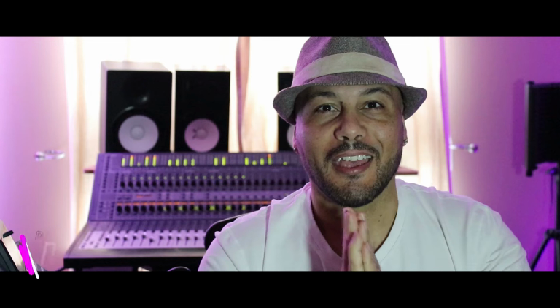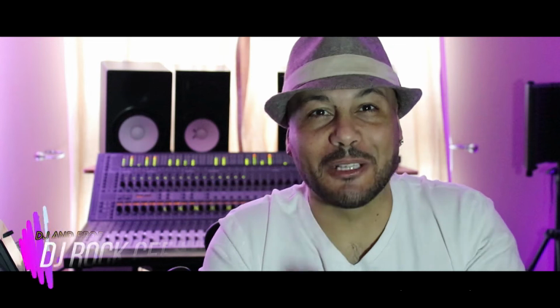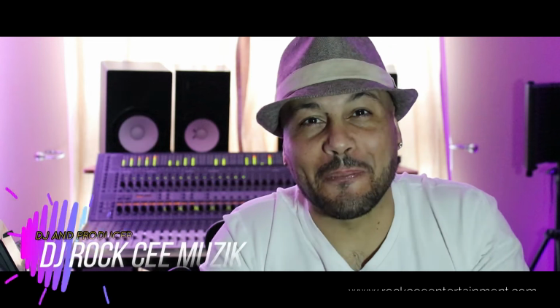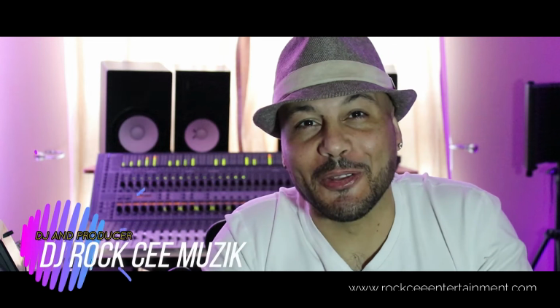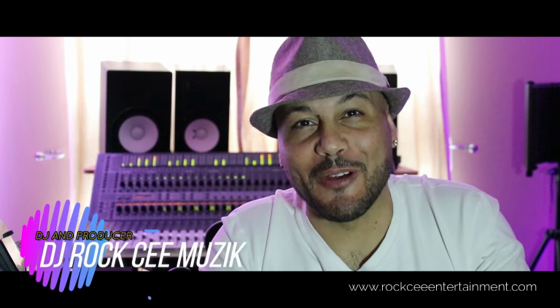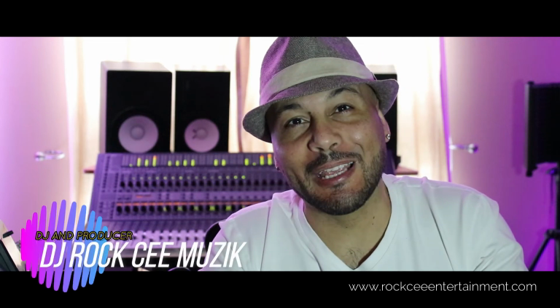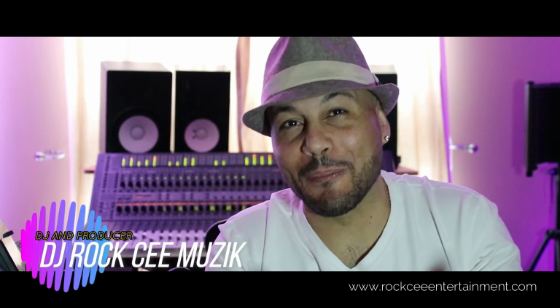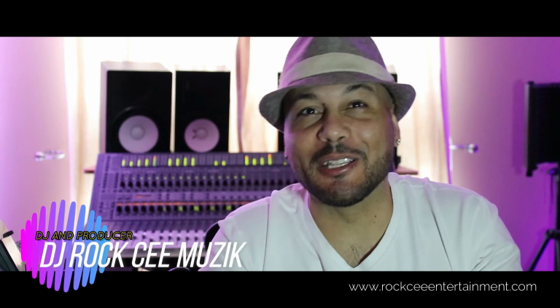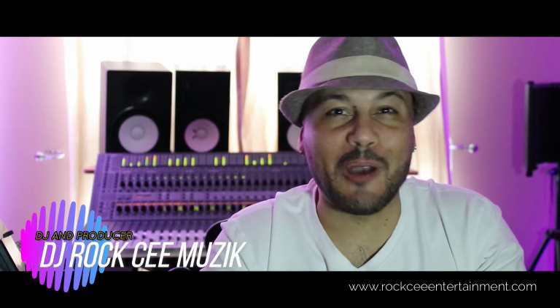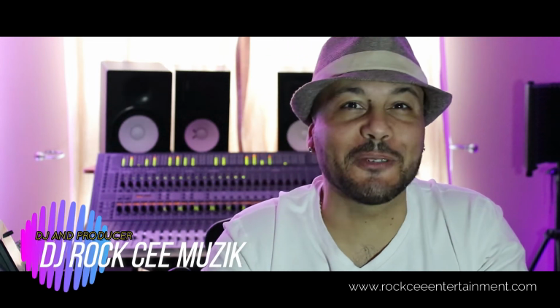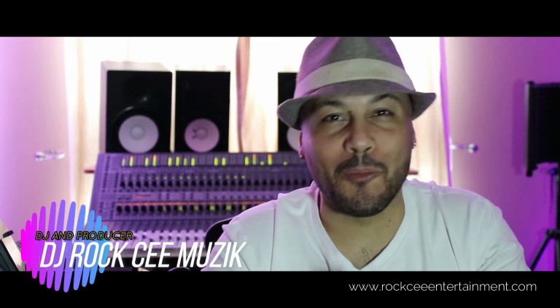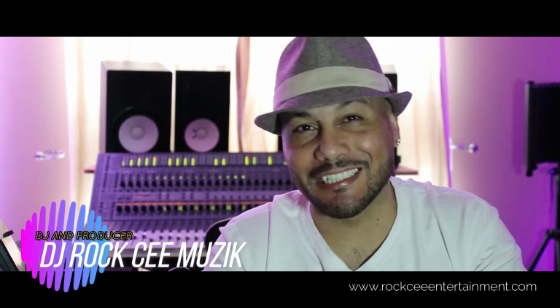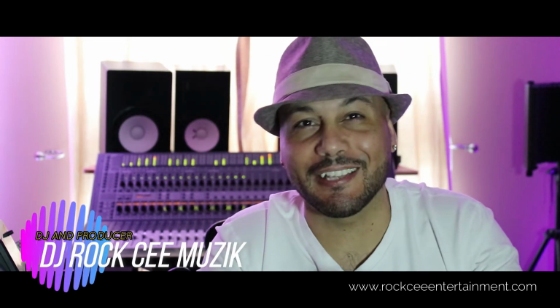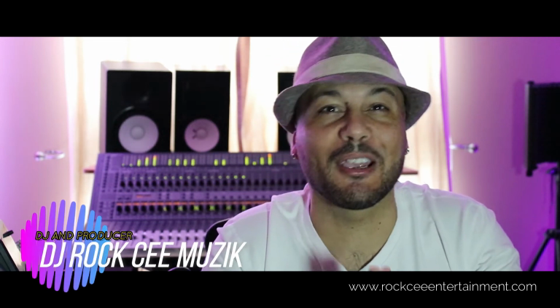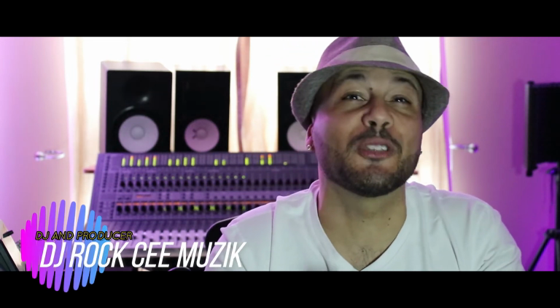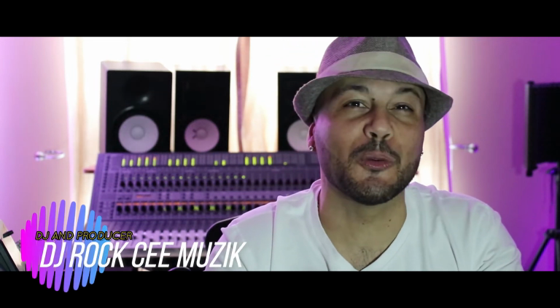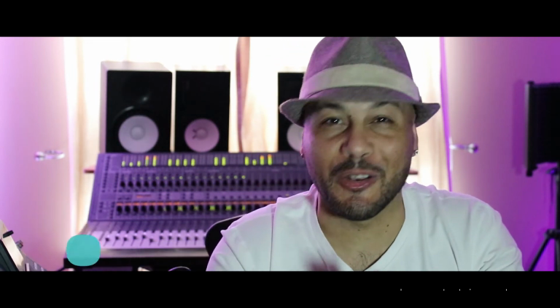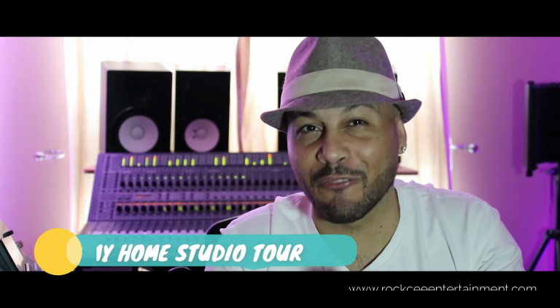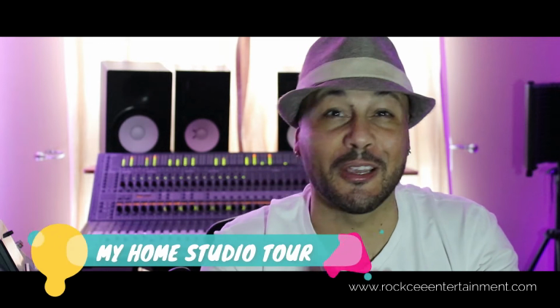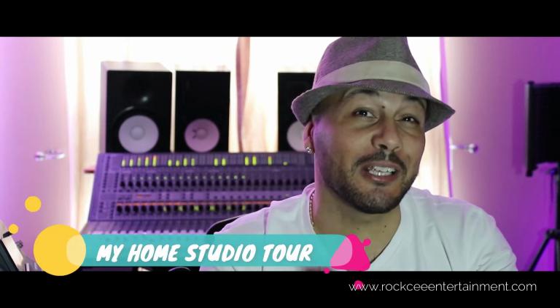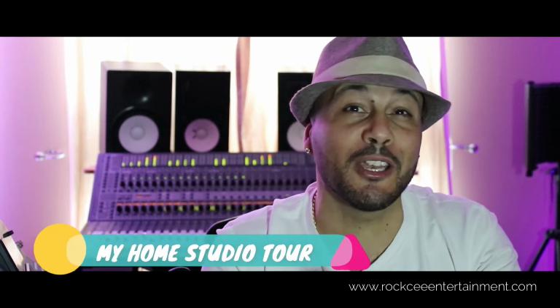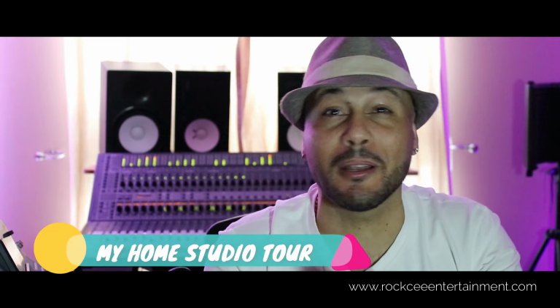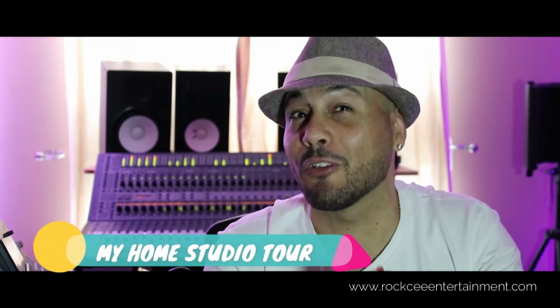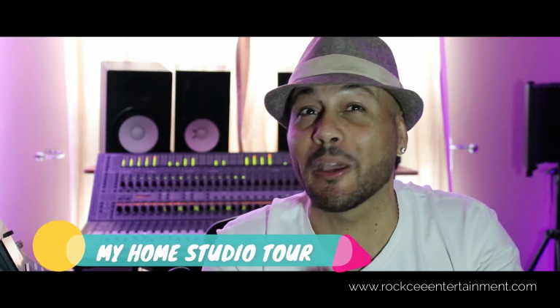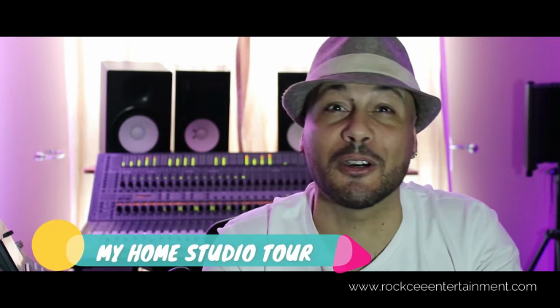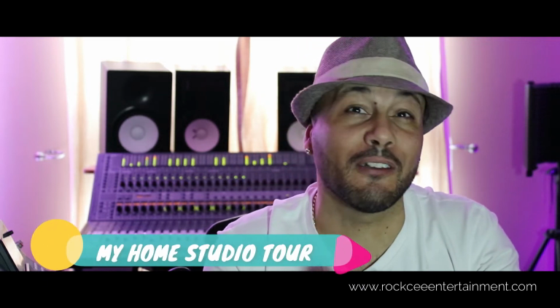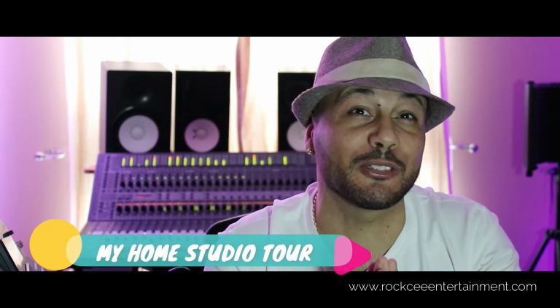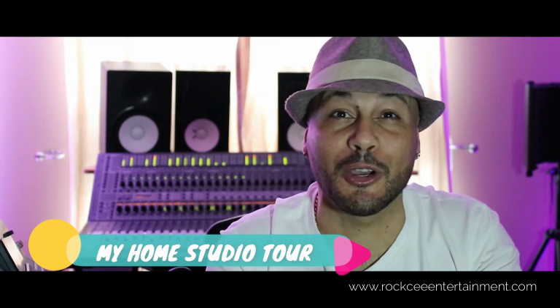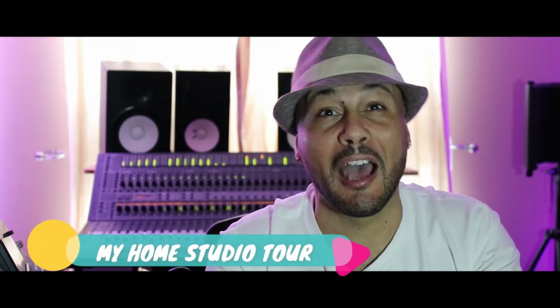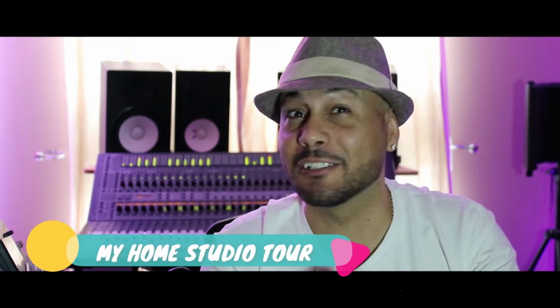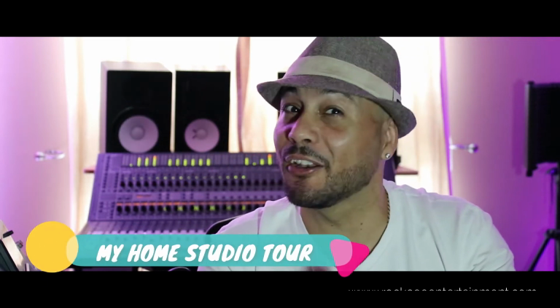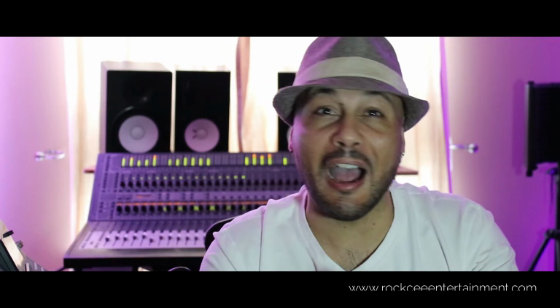Hey, what's up my YouTube family? It's your mate DJ Roxy from Roxy Entertainment coming to you with another video. In today's video, I'm going to give you a quick tour of the studio. I know it's been a while.